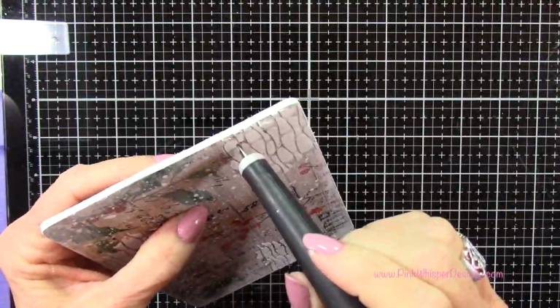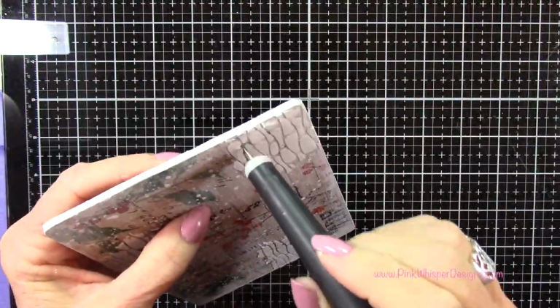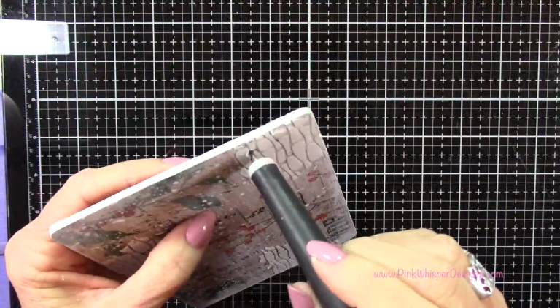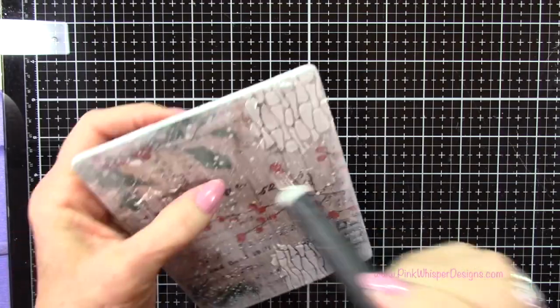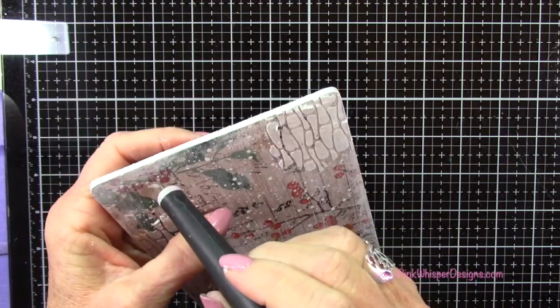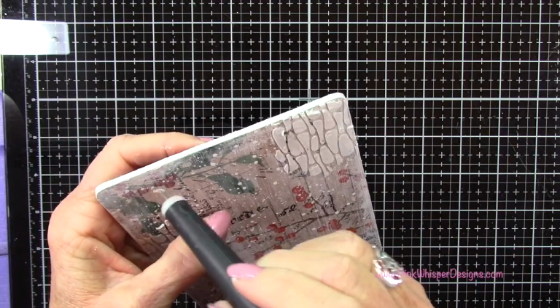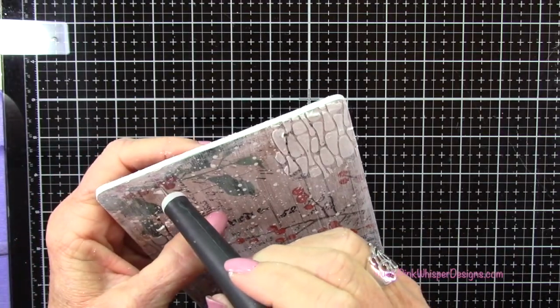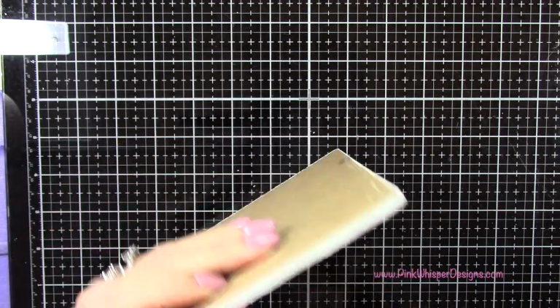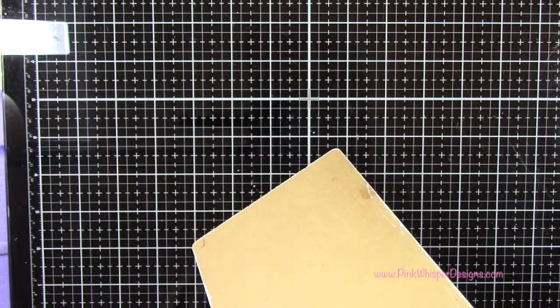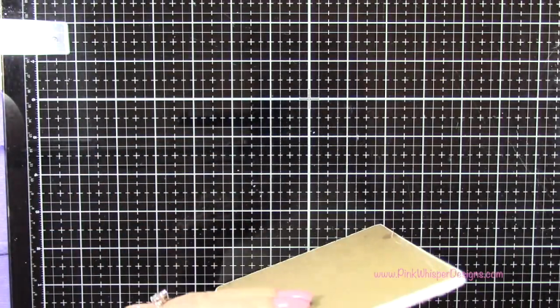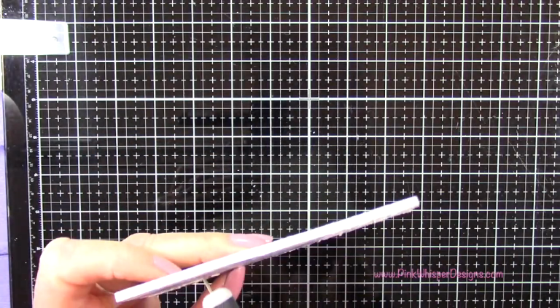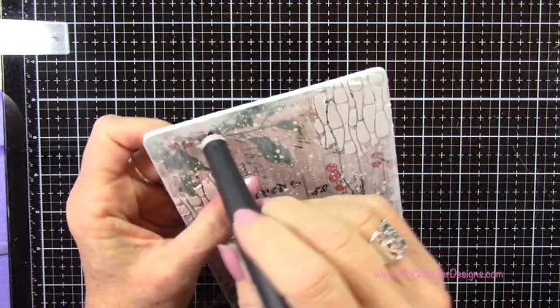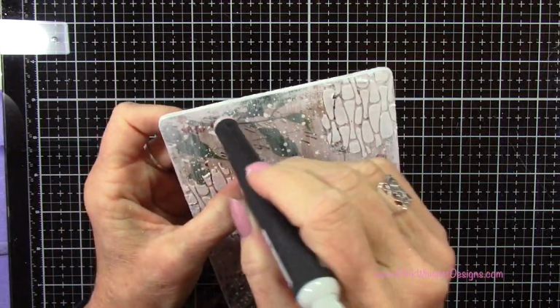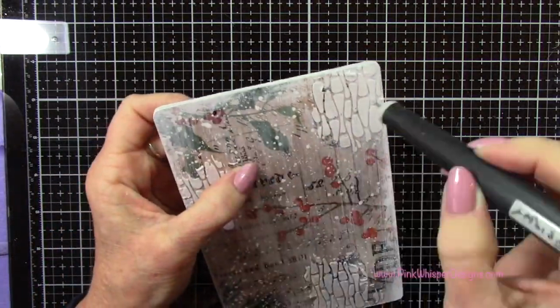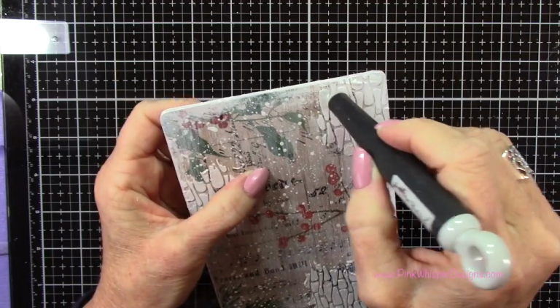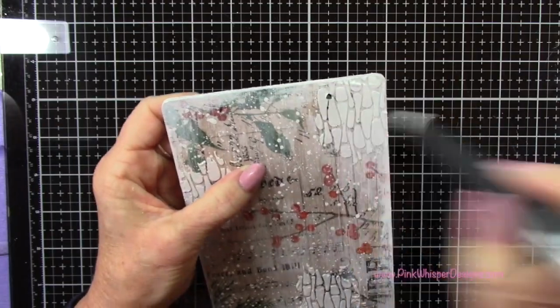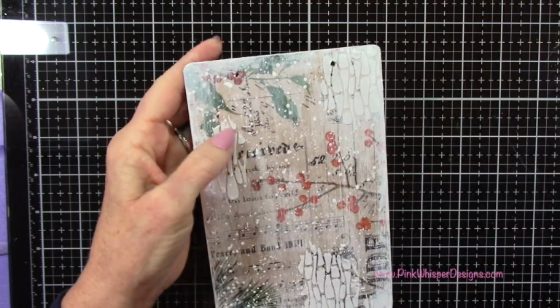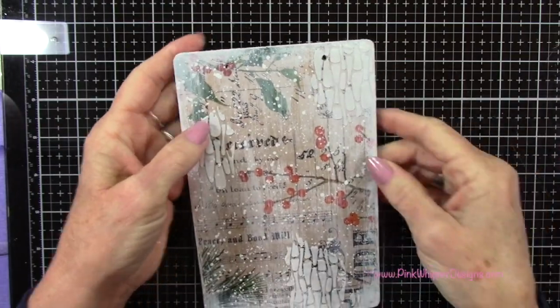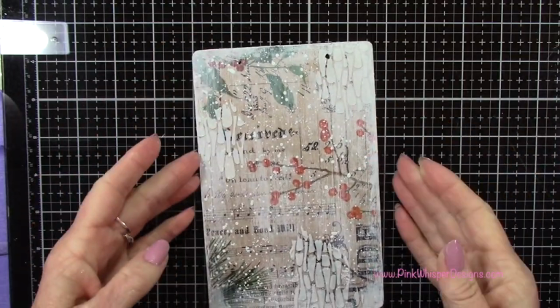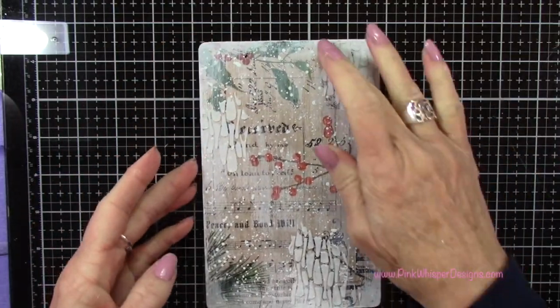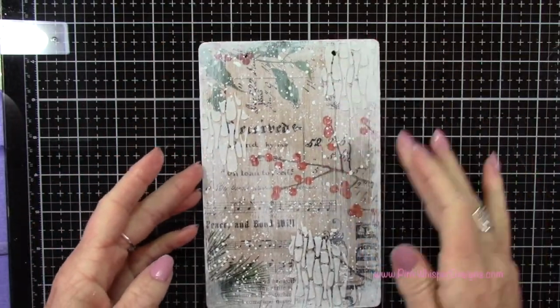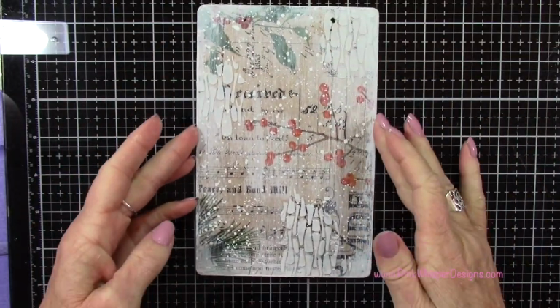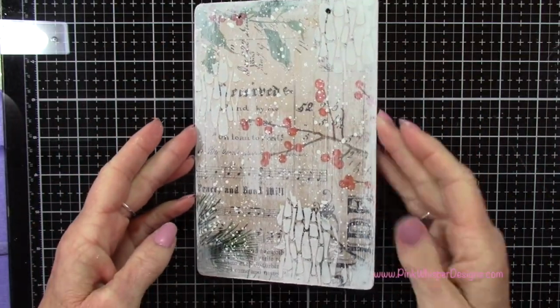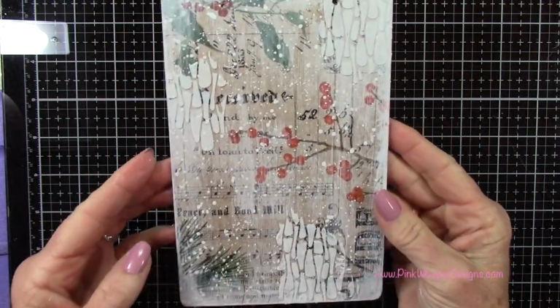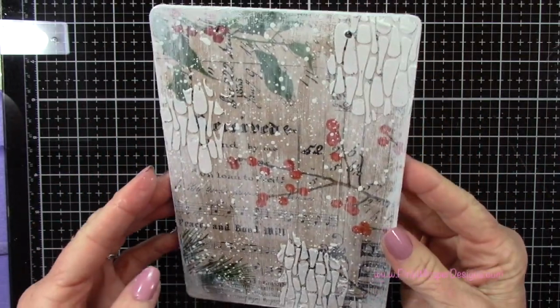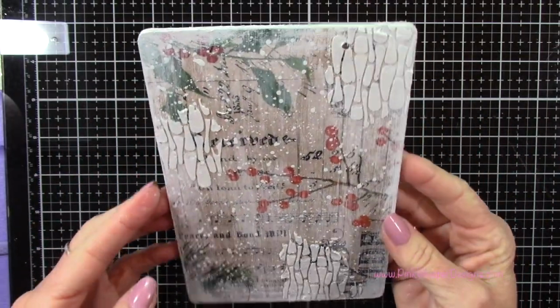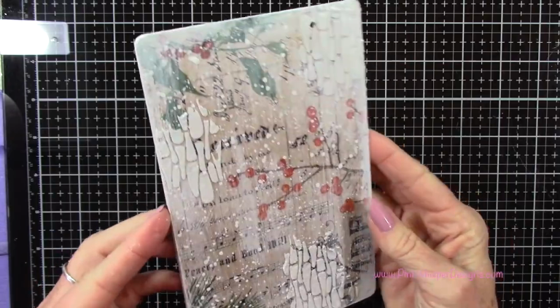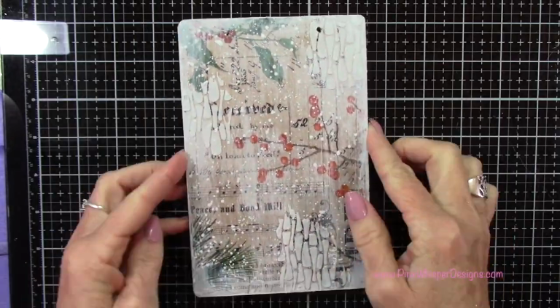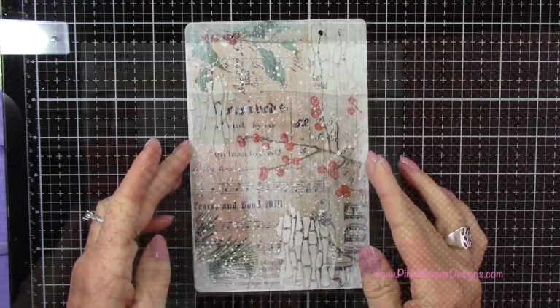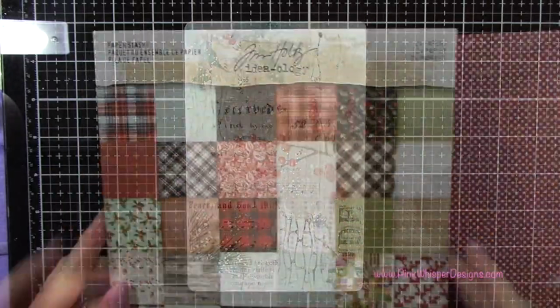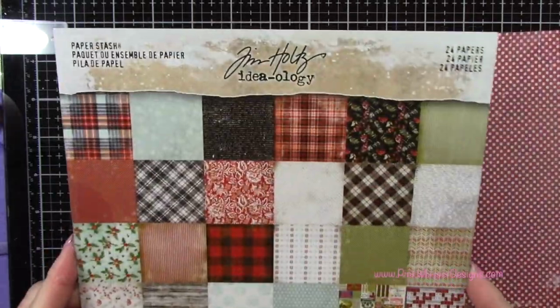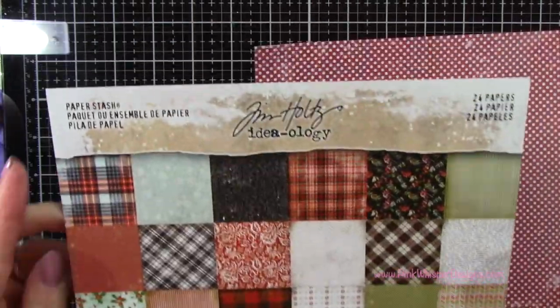Going back to the clipboard, I'm just going to open up those two holes at the top for the little clip. I'm using my Tim Holtz pick tool to do that, just so I can see where those are as we go along finishing up designing this clipboard.